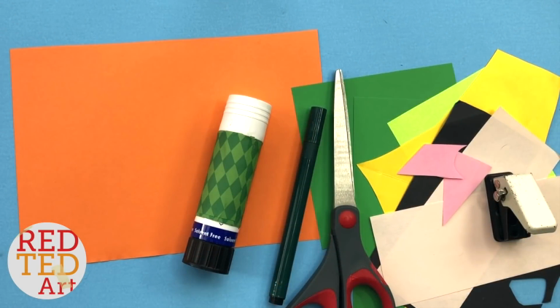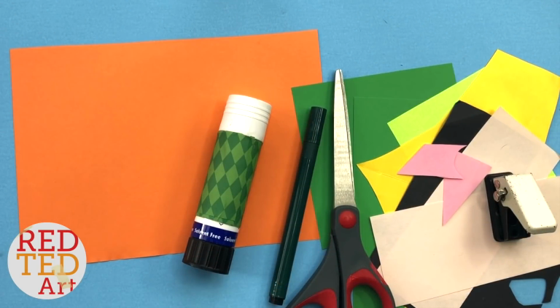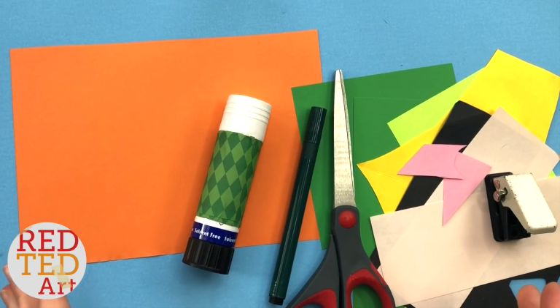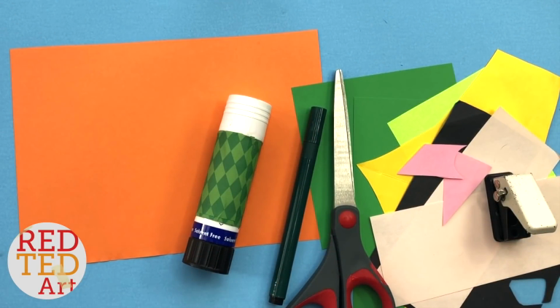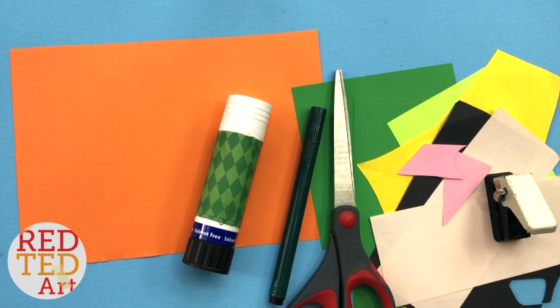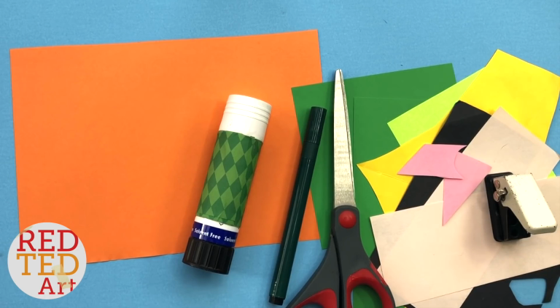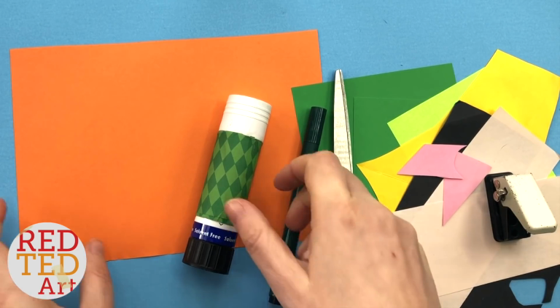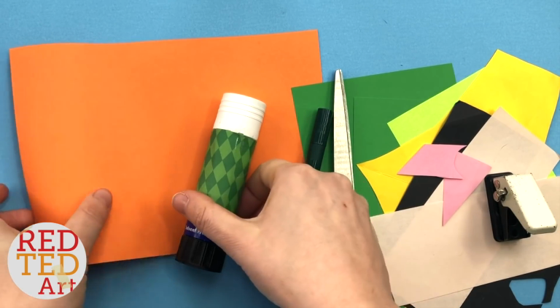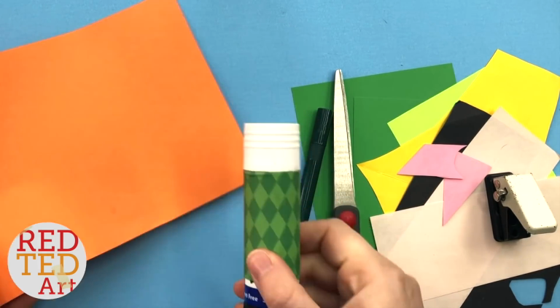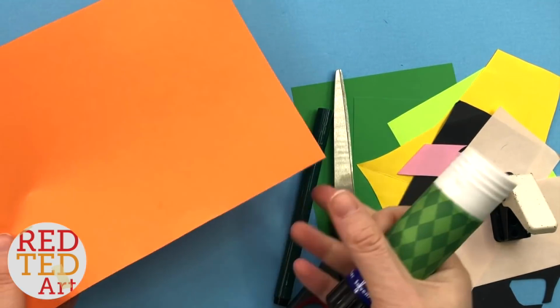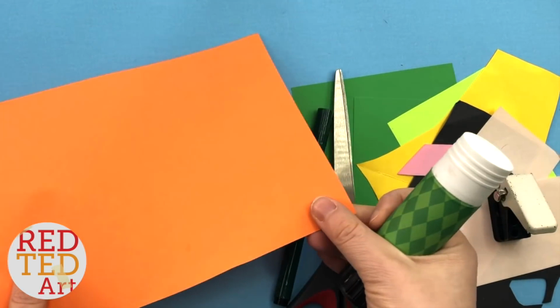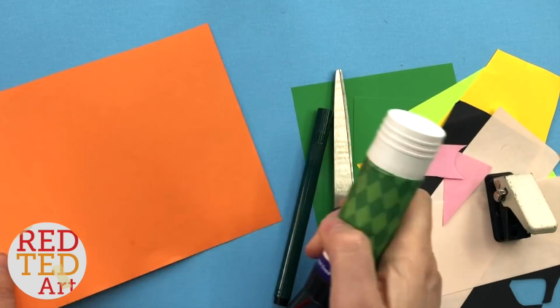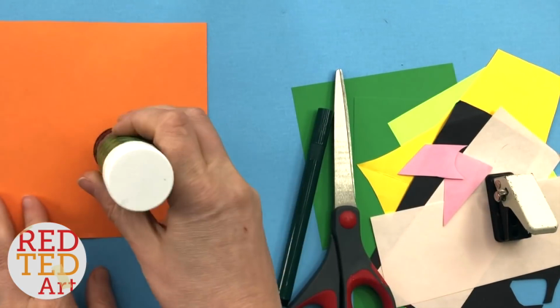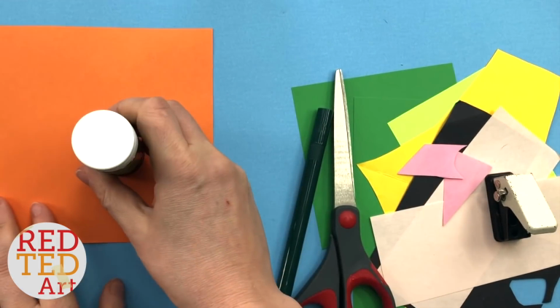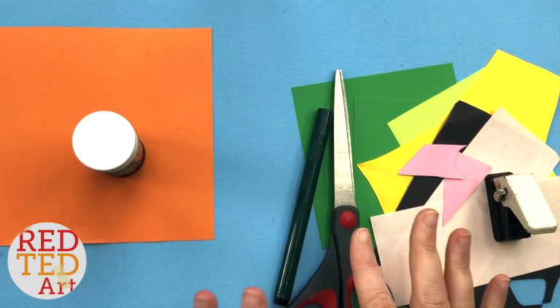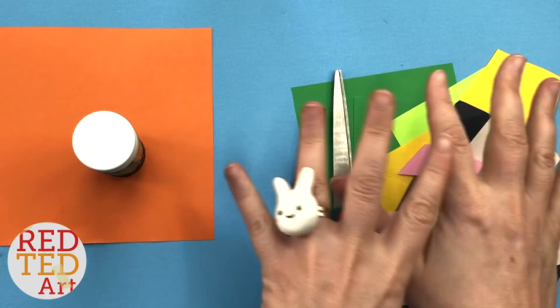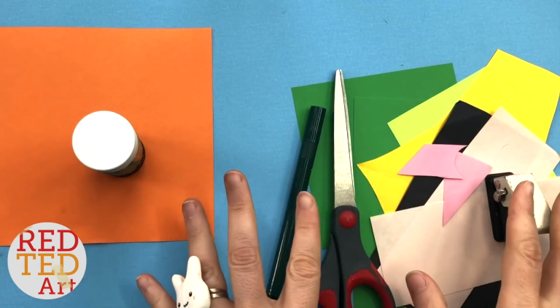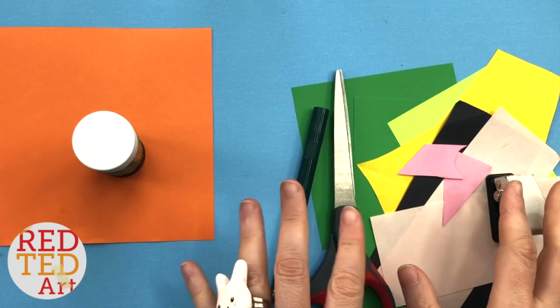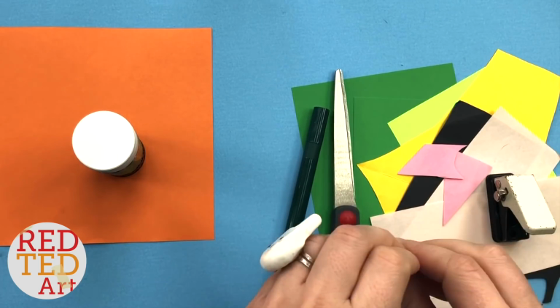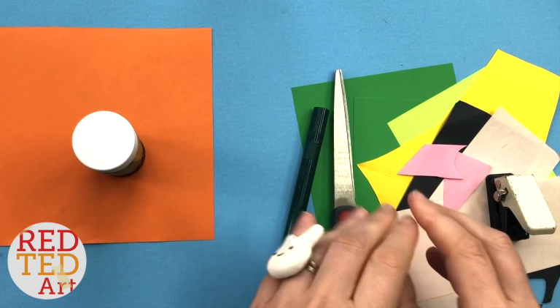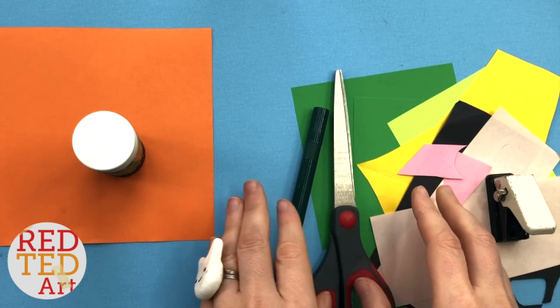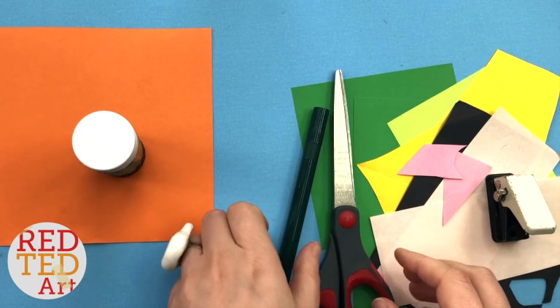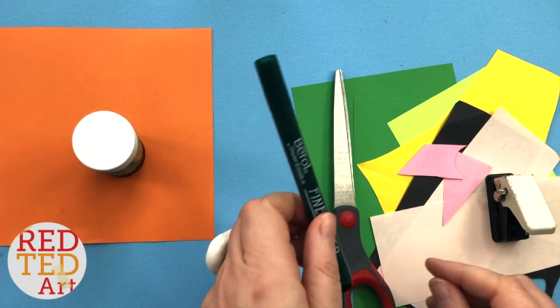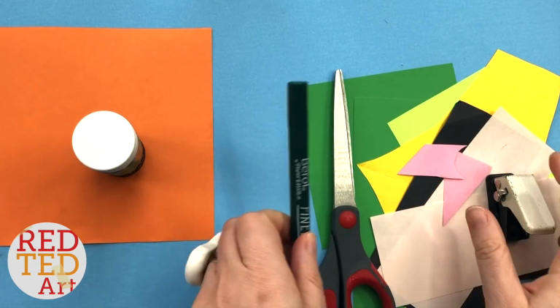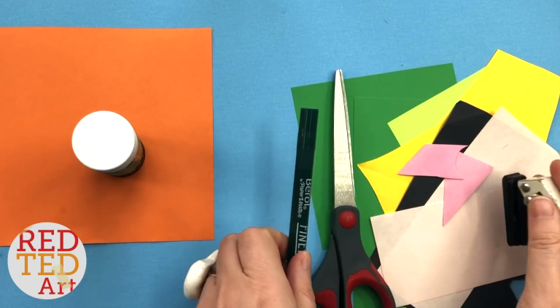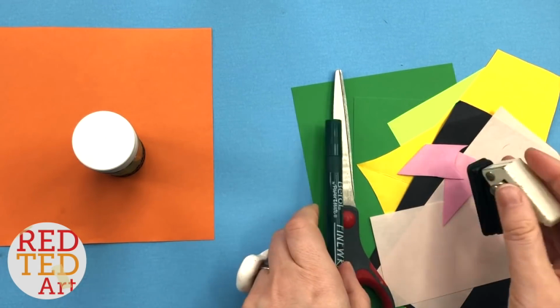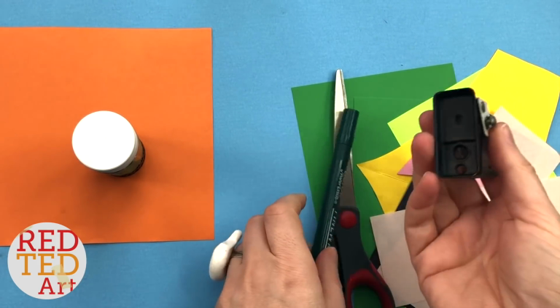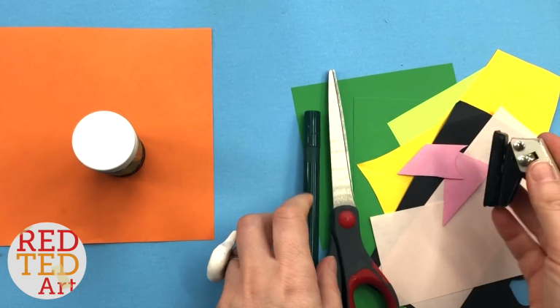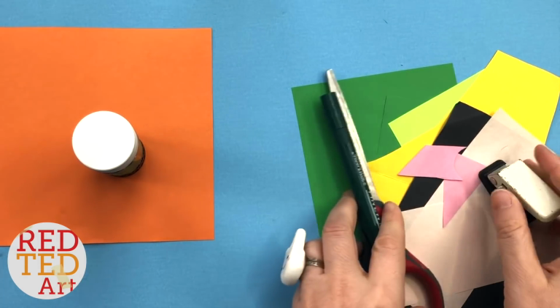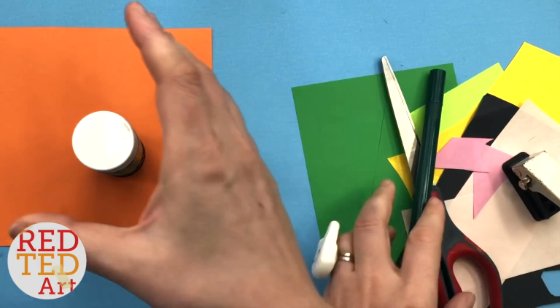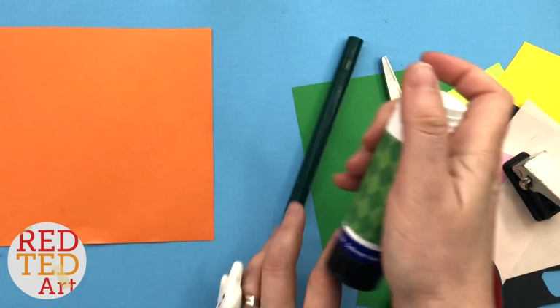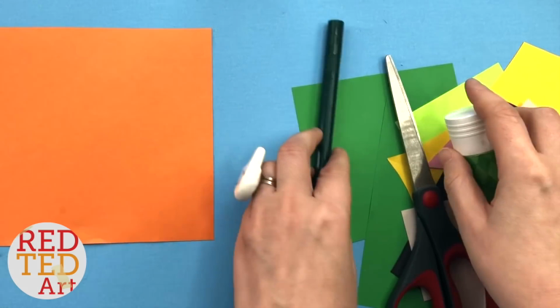To make our leprechaun corner bookmark we will mainly need the orange piece of paper and then a whole bunch of coloured paper scraps, pen, scissors, hole punch just for details, and a little bit of glue.